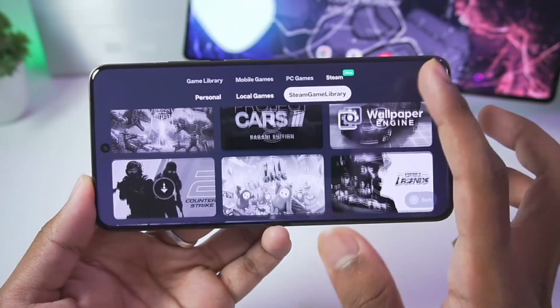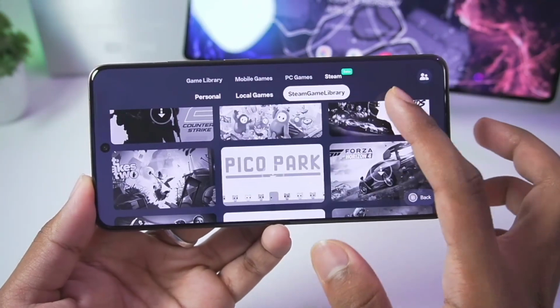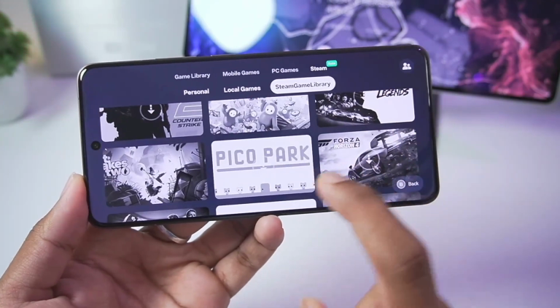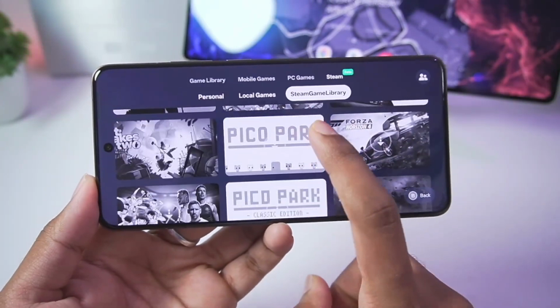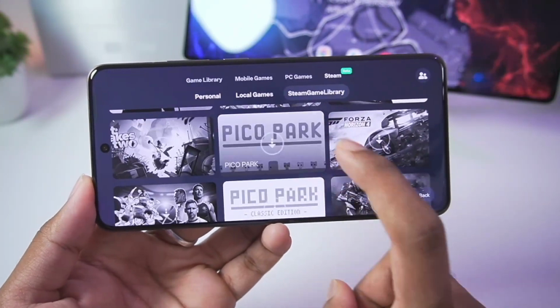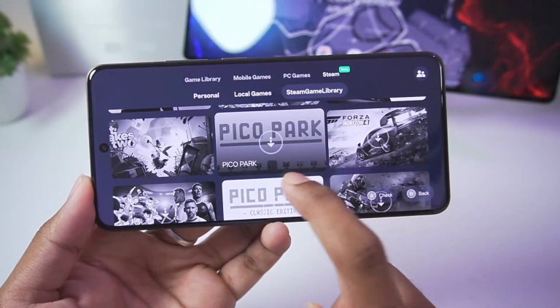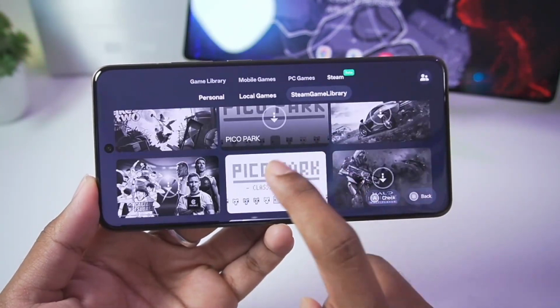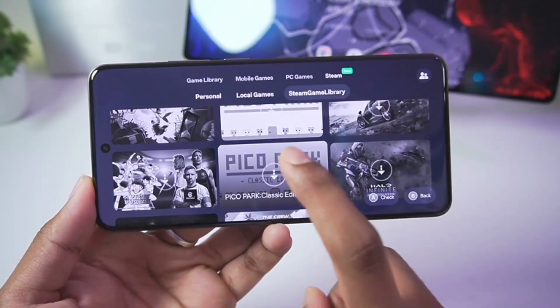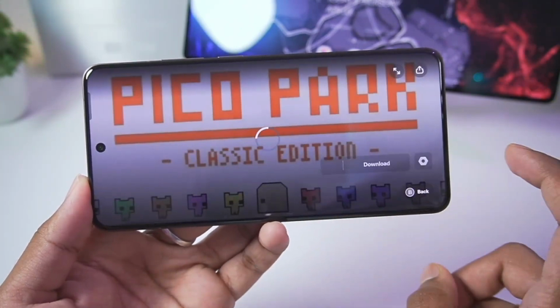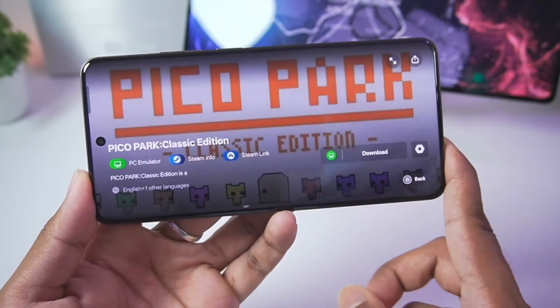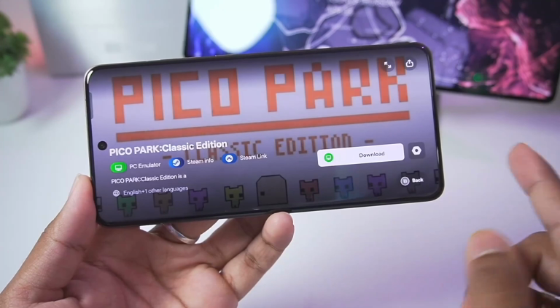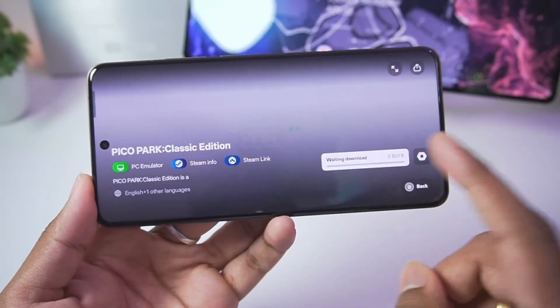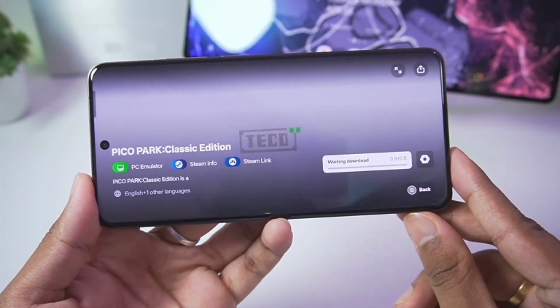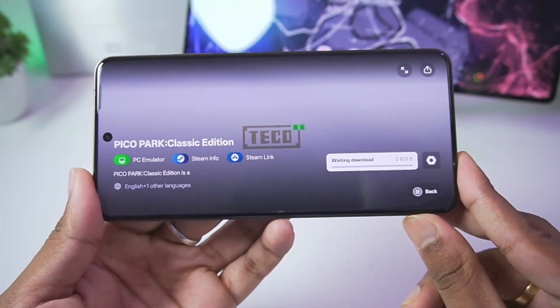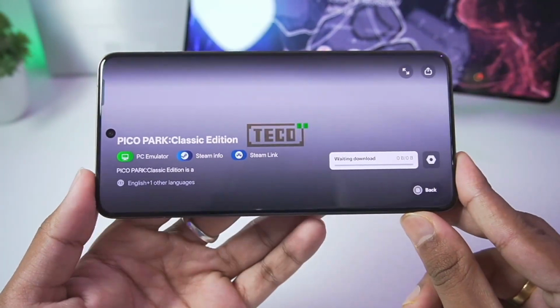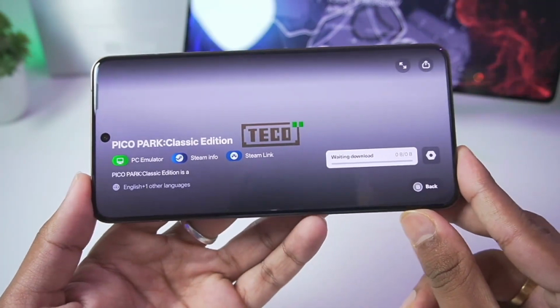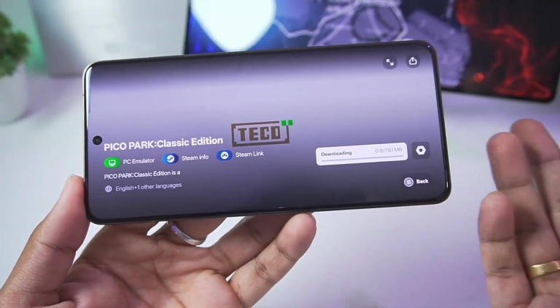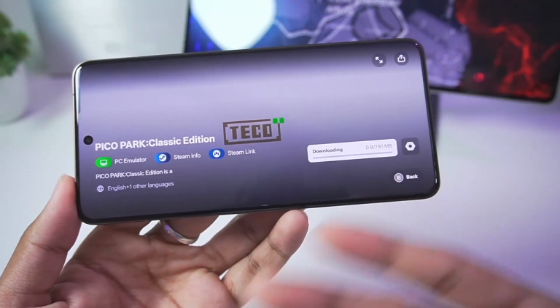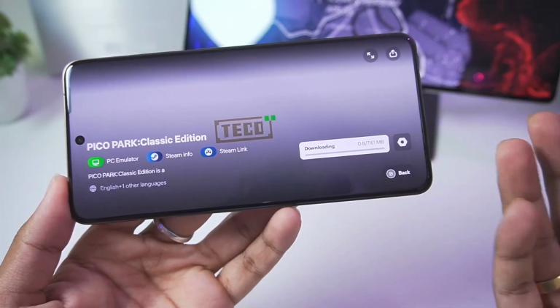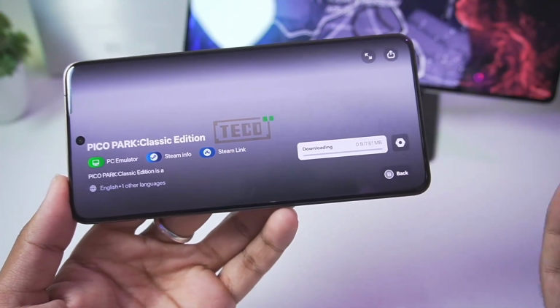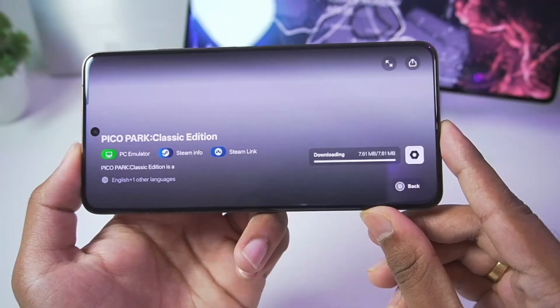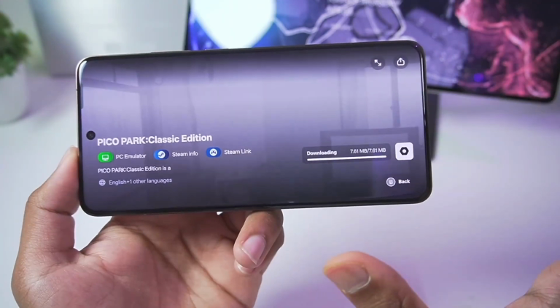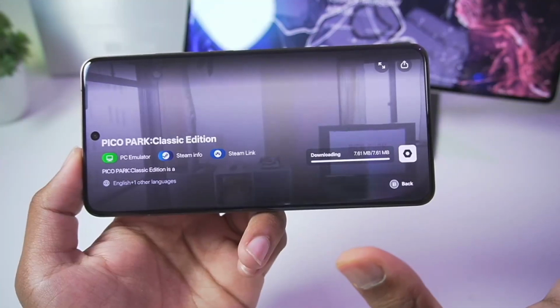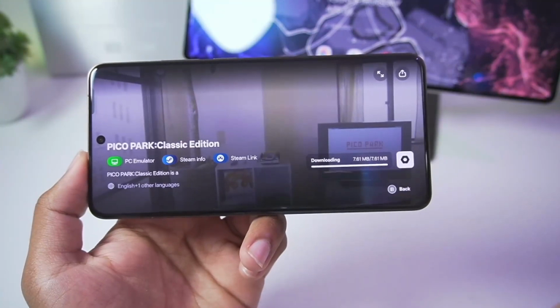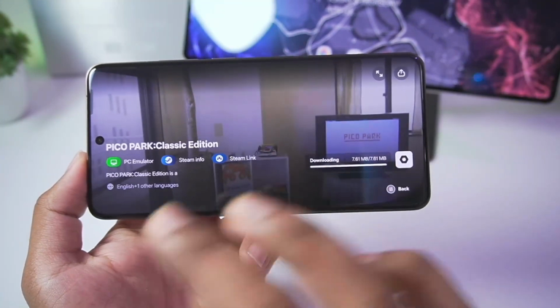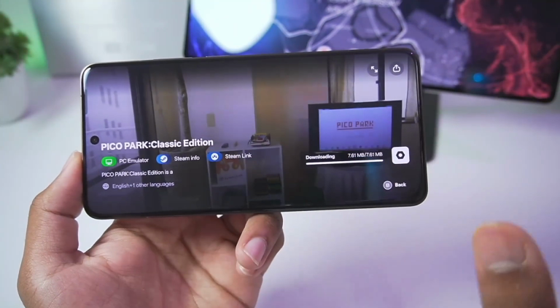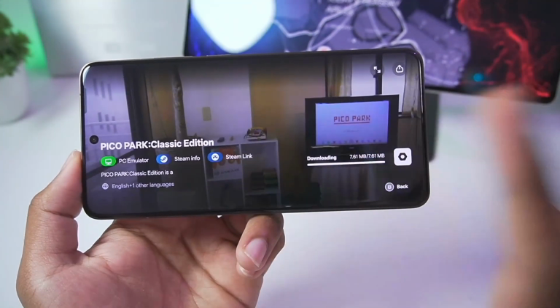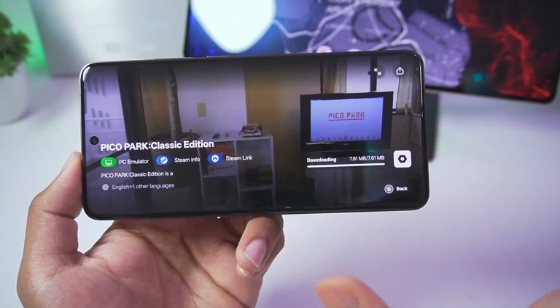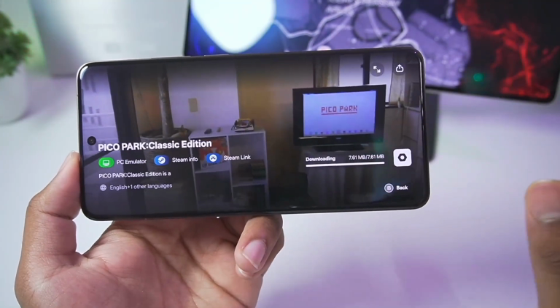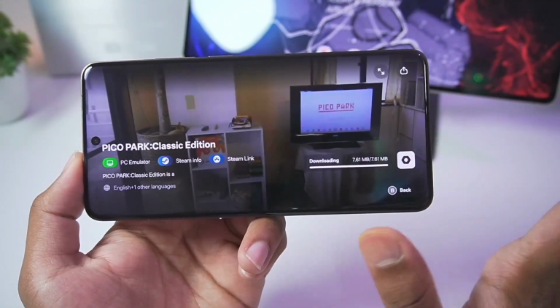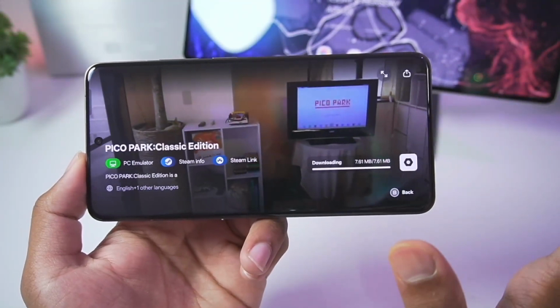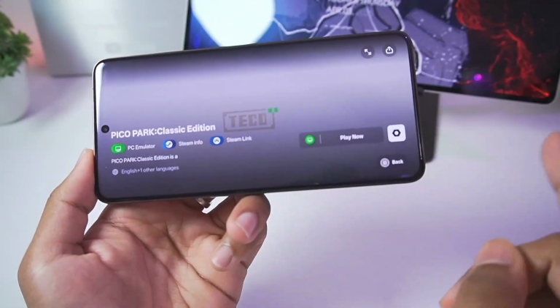Let's get started with the first game I'll be testing out — it's going to be Pico Park Classic Edition. I already know this game works on Android inside Steam emulators like Fluvia. Once the game has been successfully added it will need to set up some assets, so just be patient.